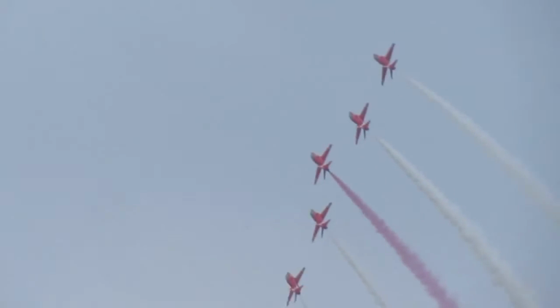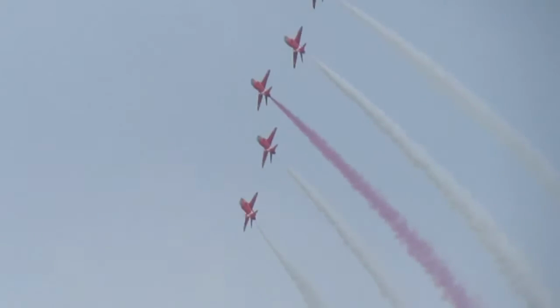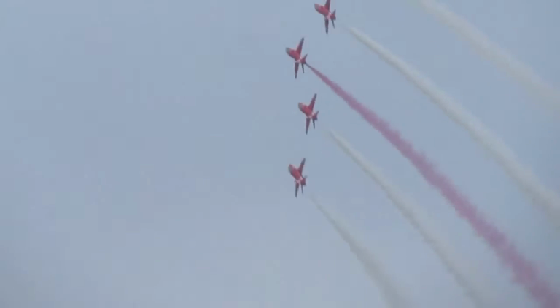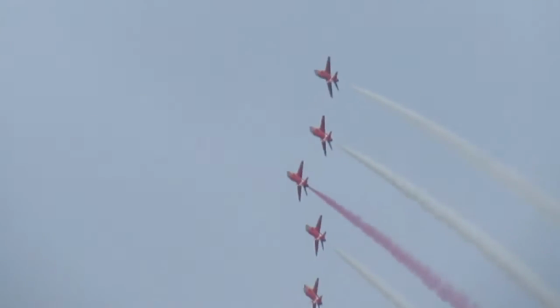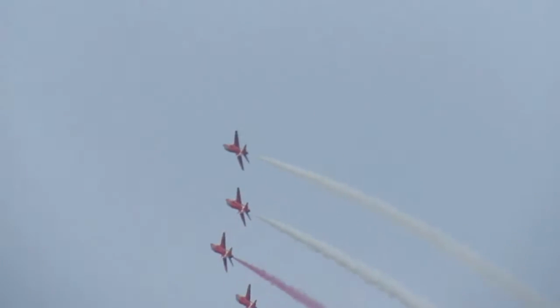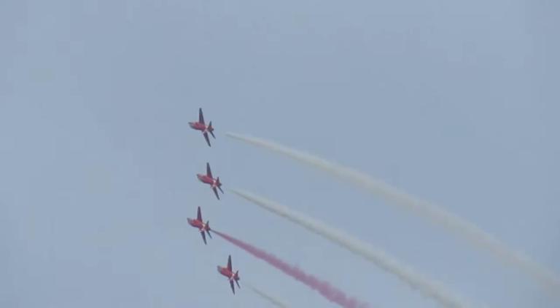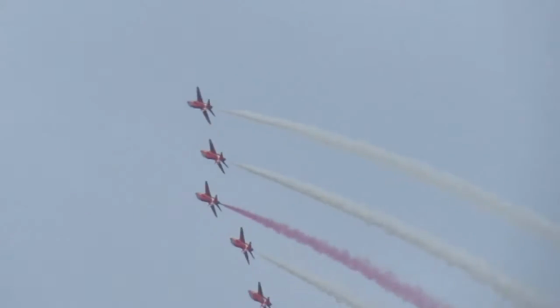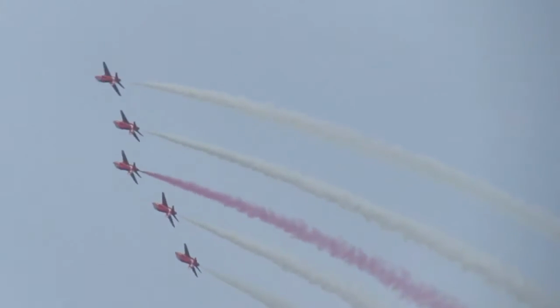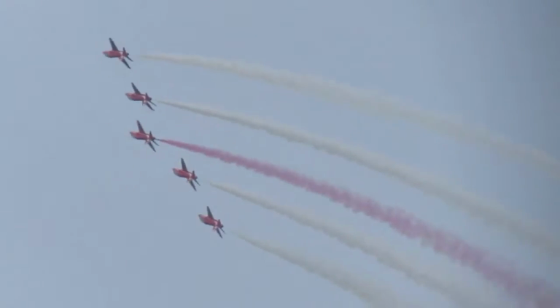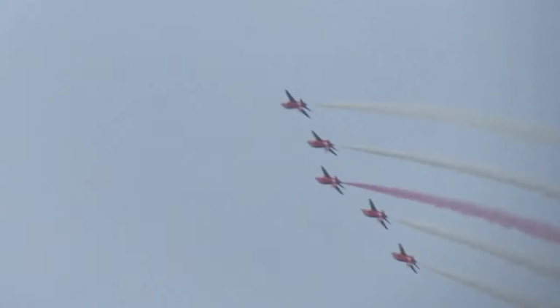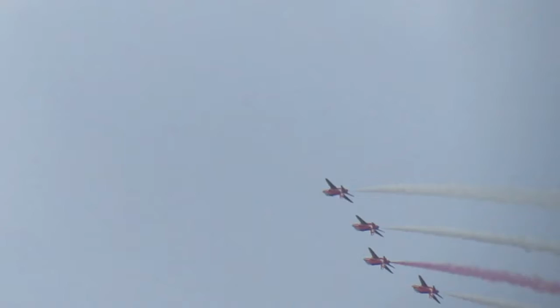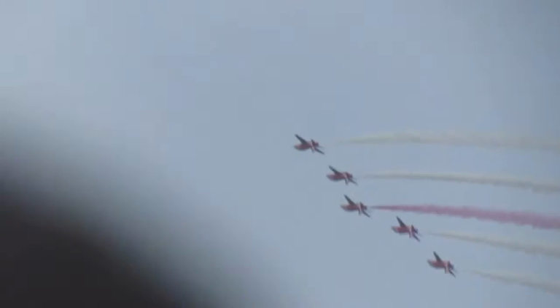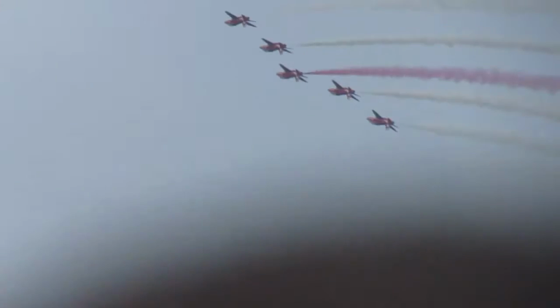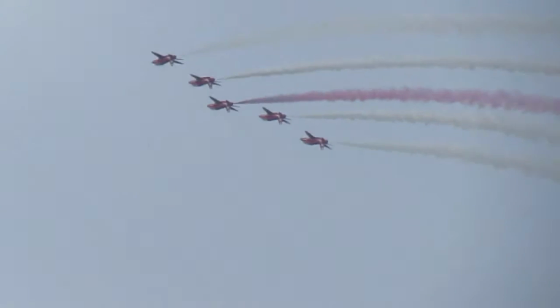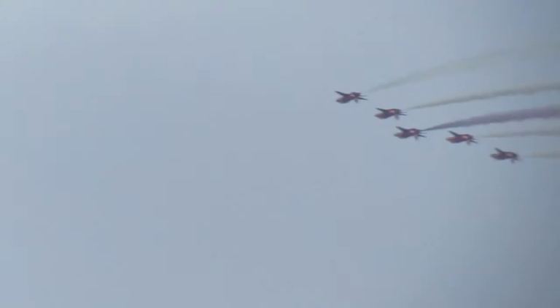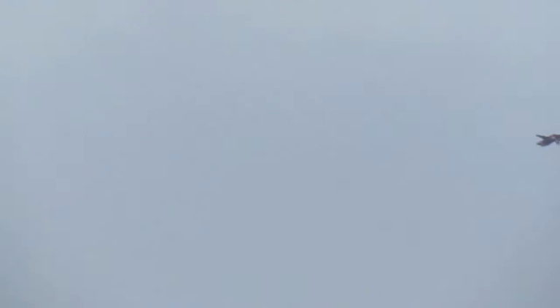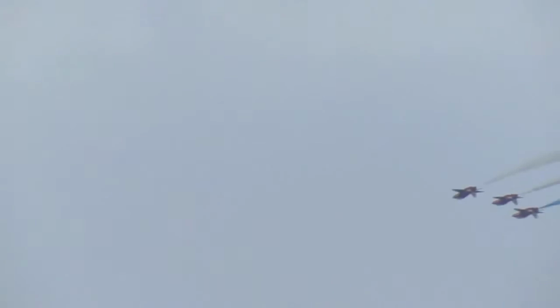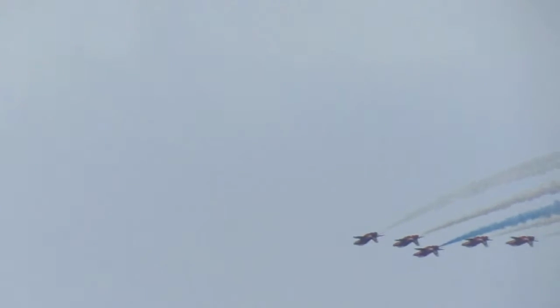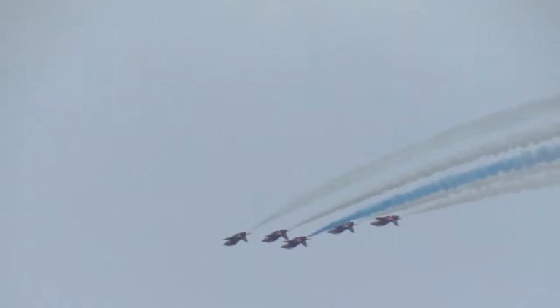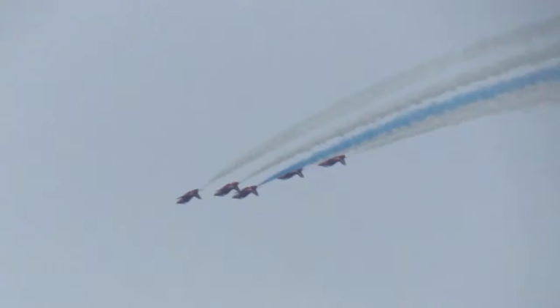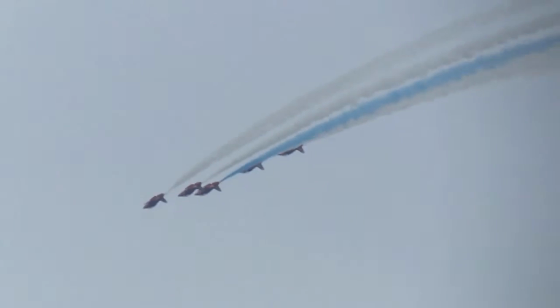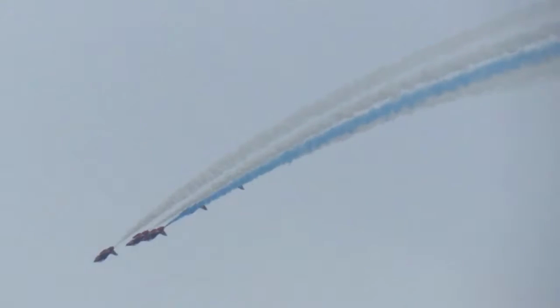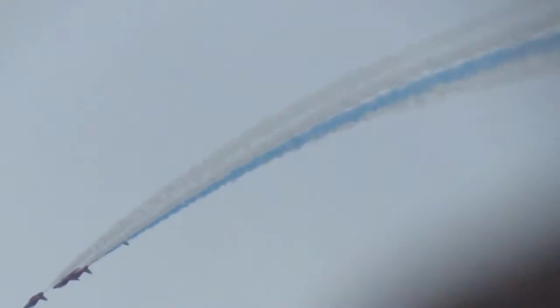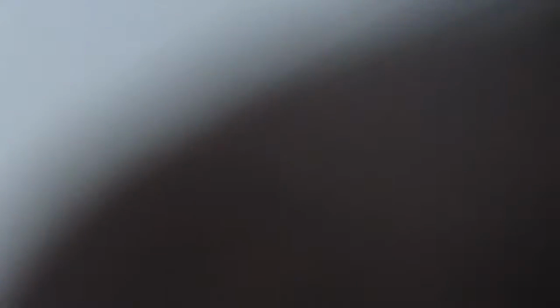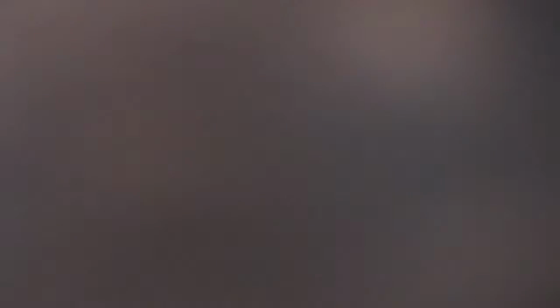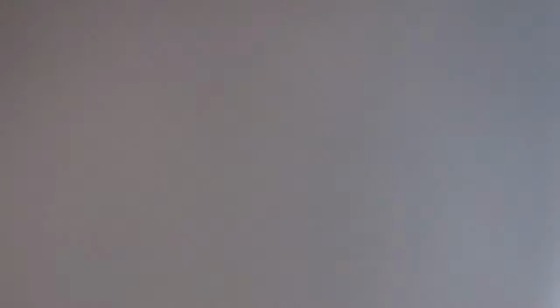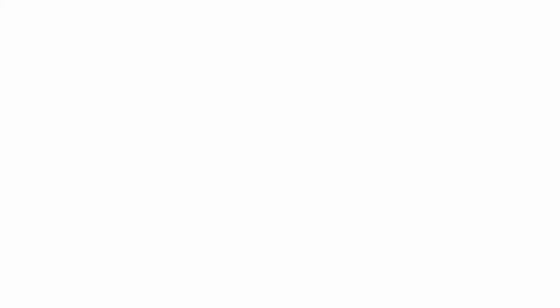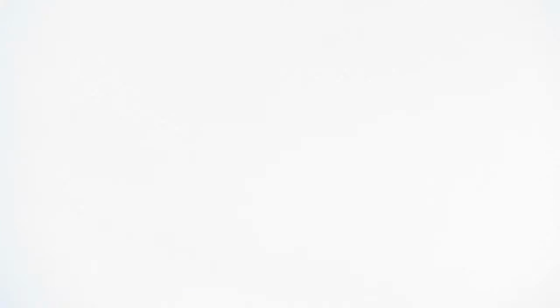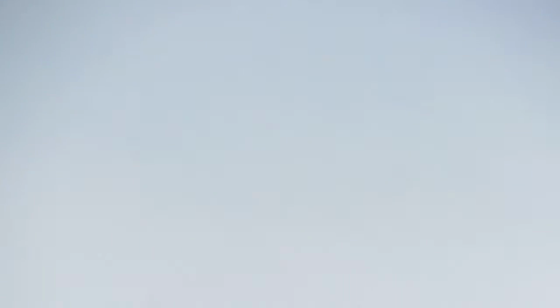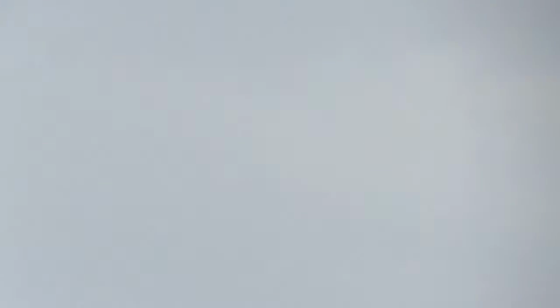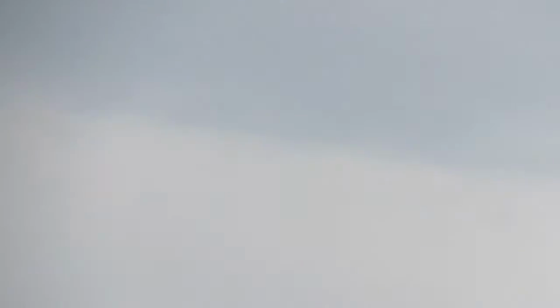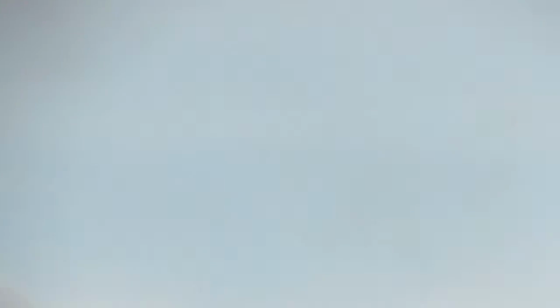The smoke is in fact diesel fuel — the white smoke is pure diesel, while the red and blue smoke have a dye added to the diesel. They can carry five minutes of white smoke and a minute each of the colored smoke.